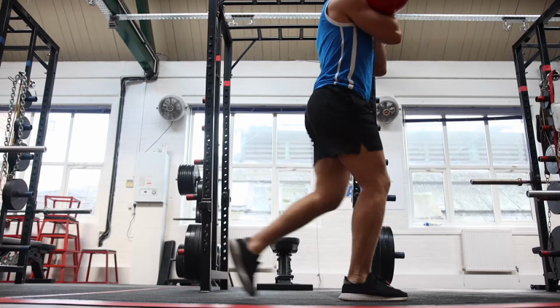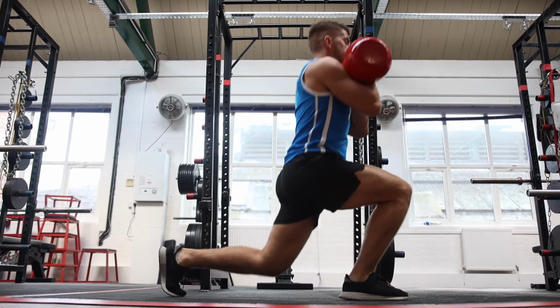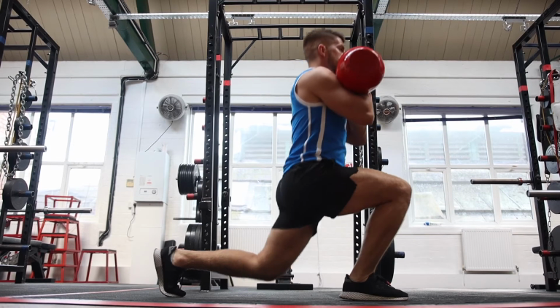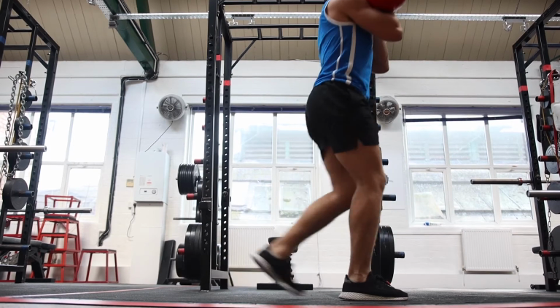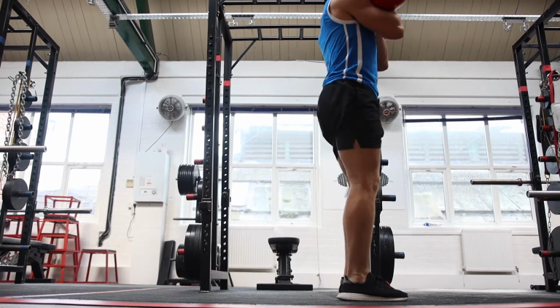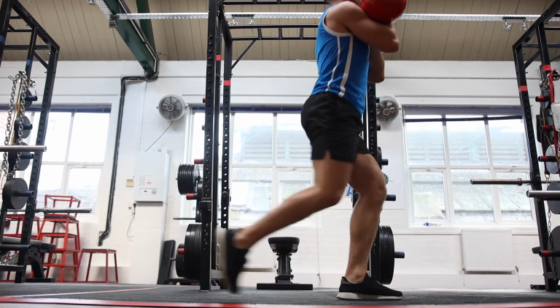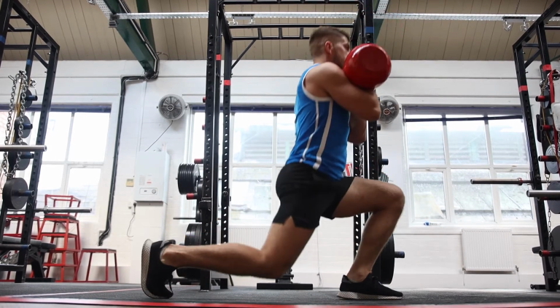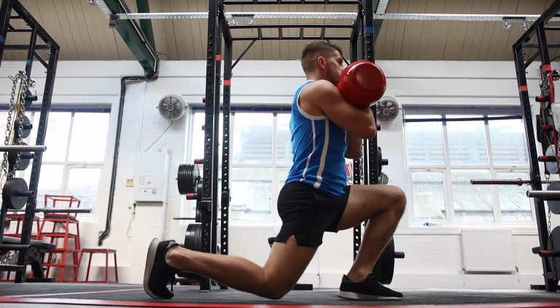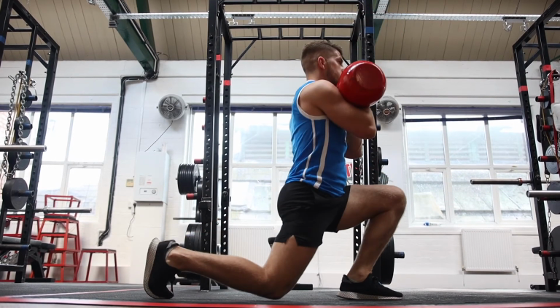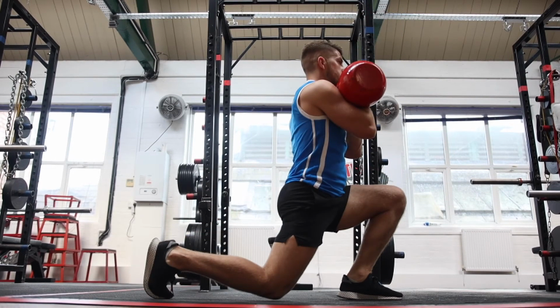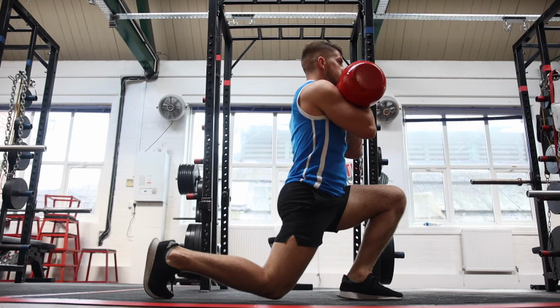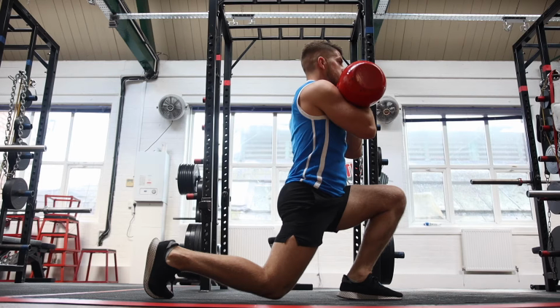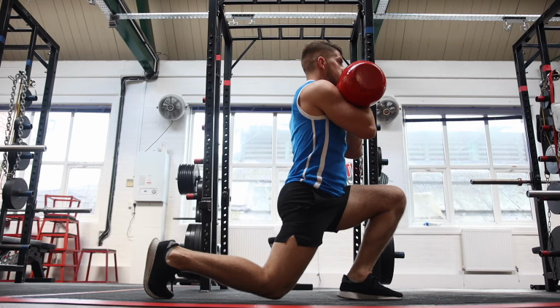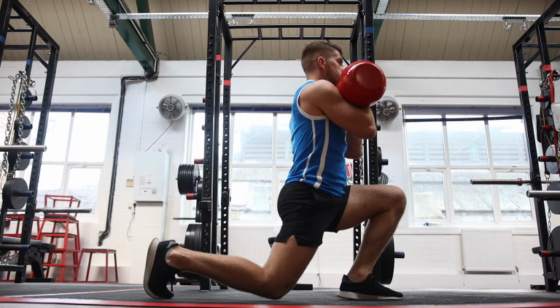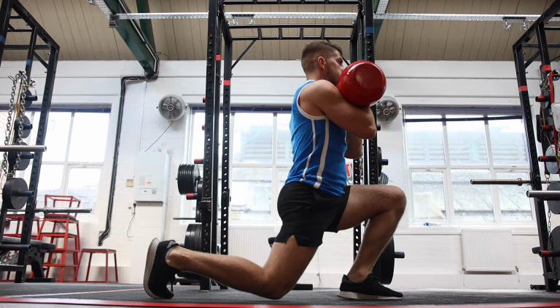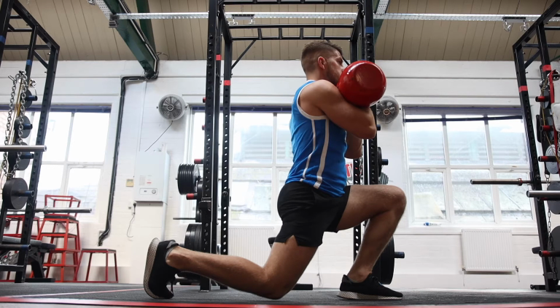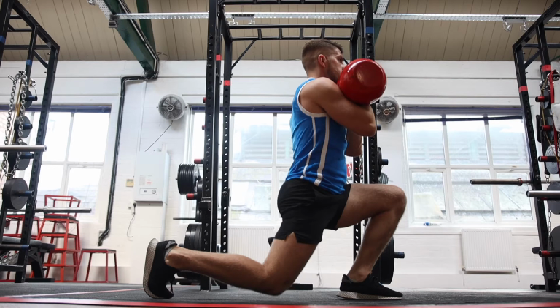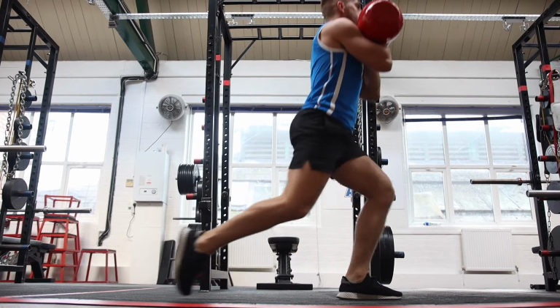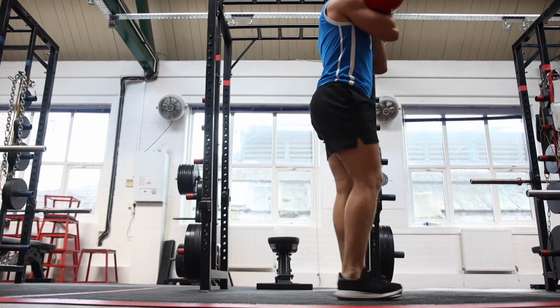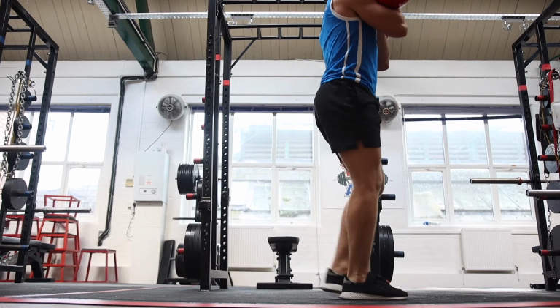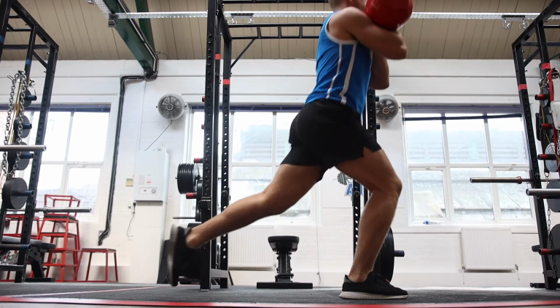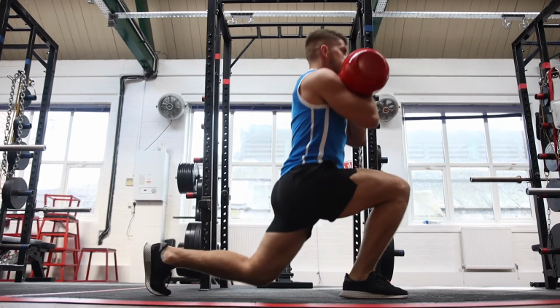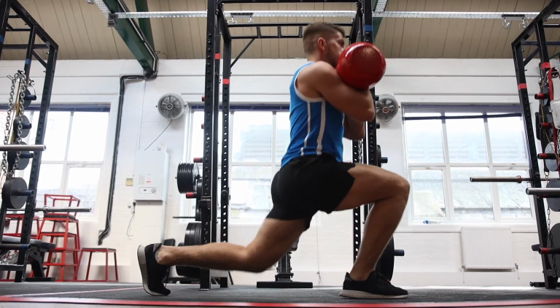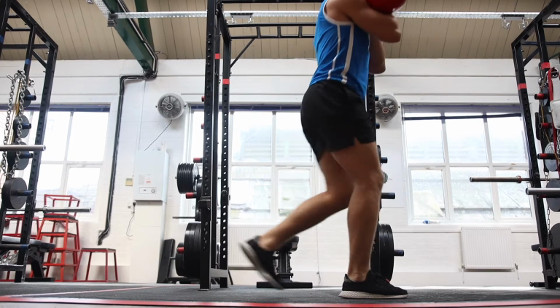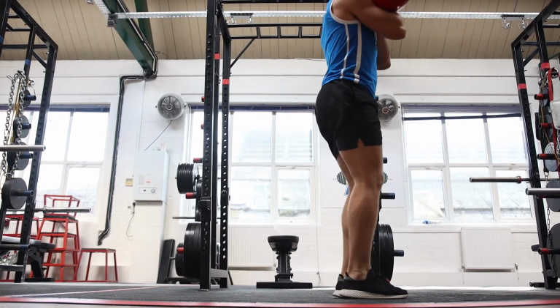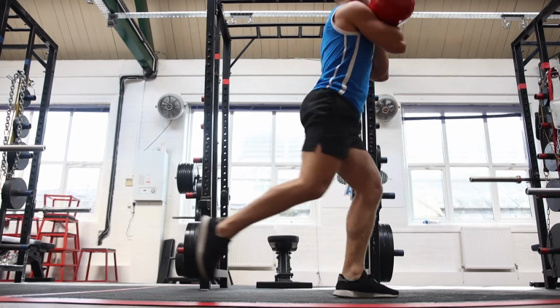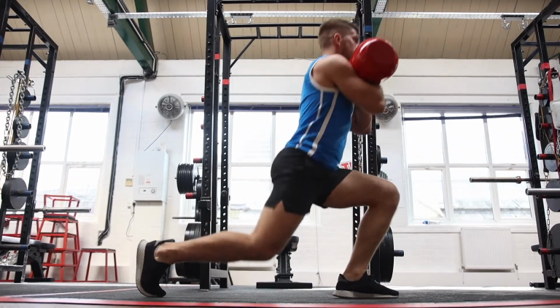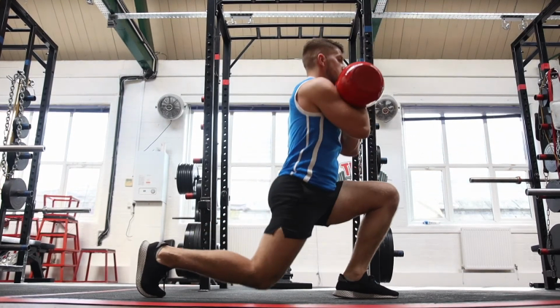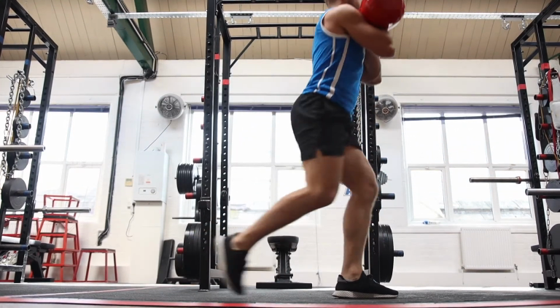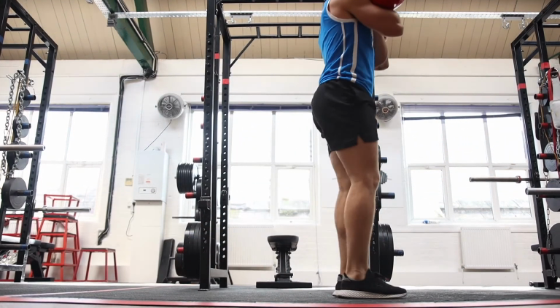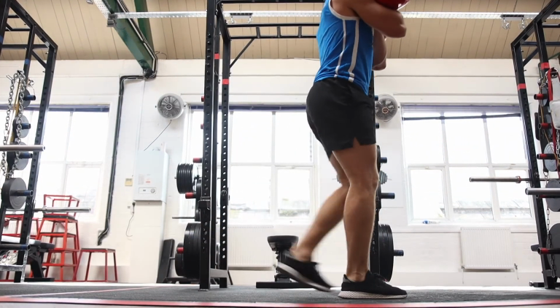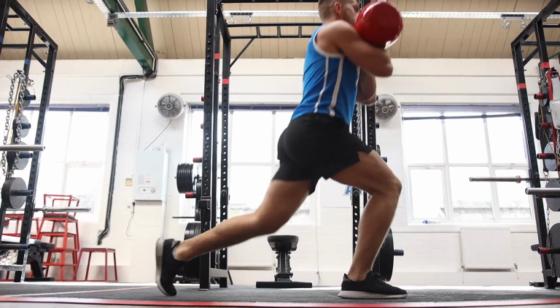Here we're looking at the rack position reverse lunge. This is where you've got your two kettlebells in front of you and you're doing the reverse lunge. The same muscles are targeted, but having two kettlebells in front of you is going to make it more challenging for your core and your upper back, making it a lot harder overall.